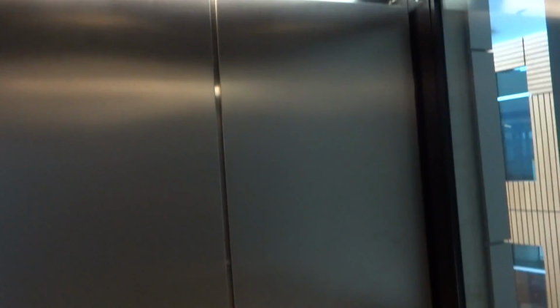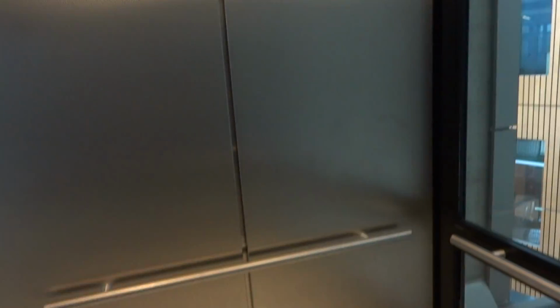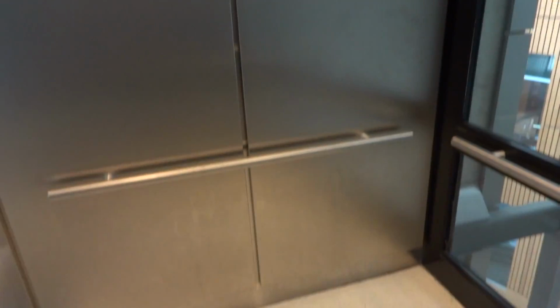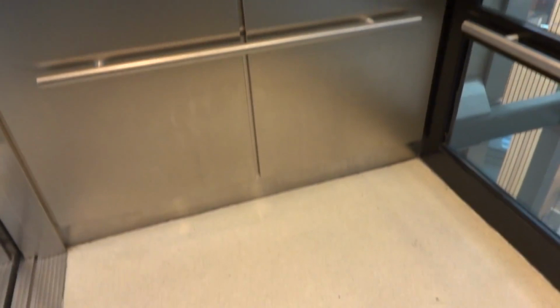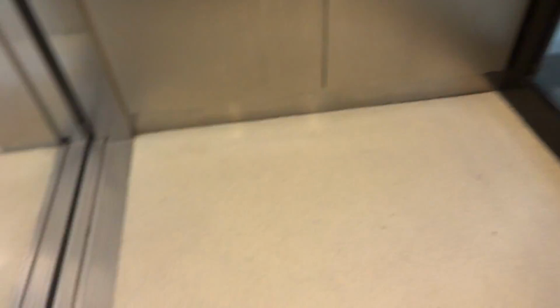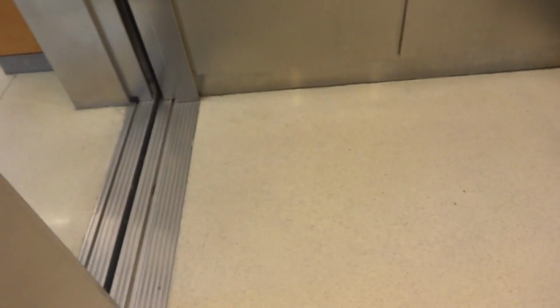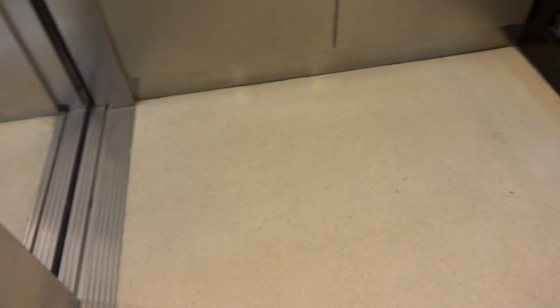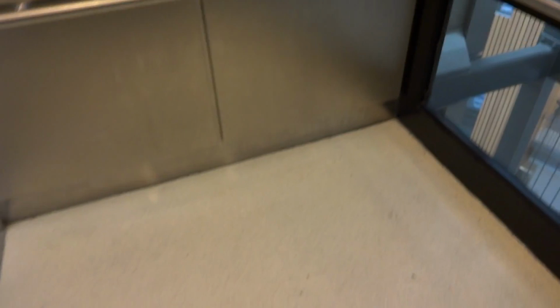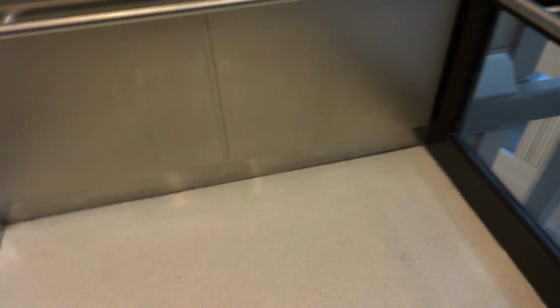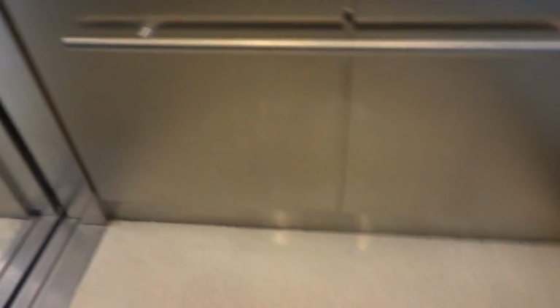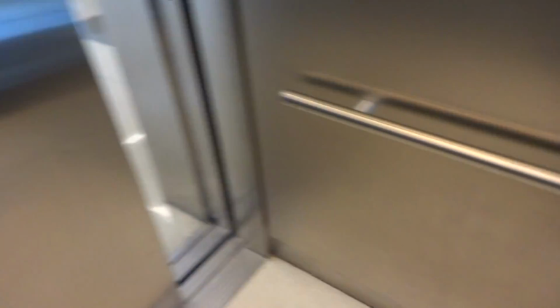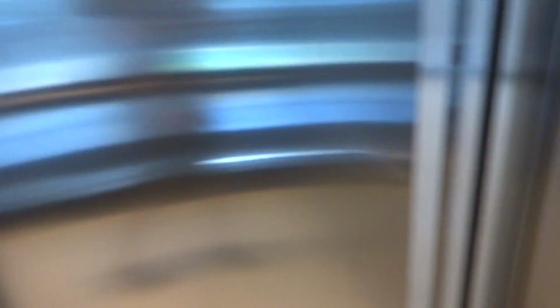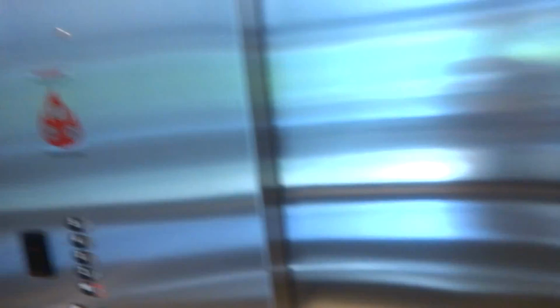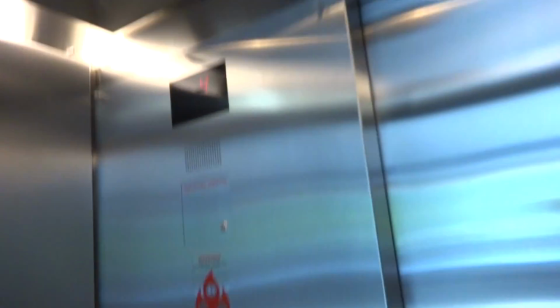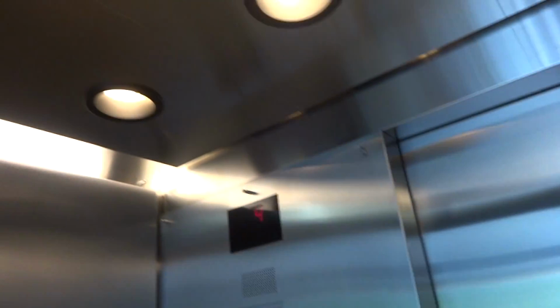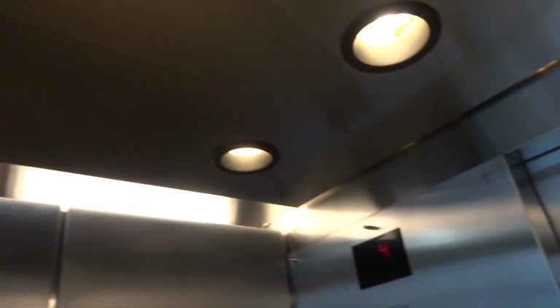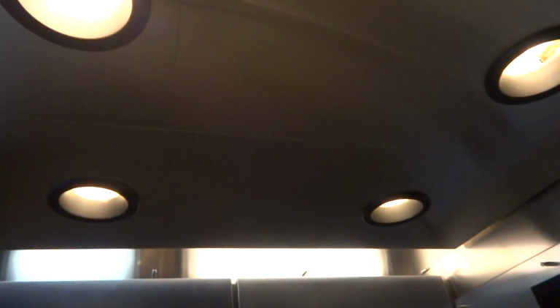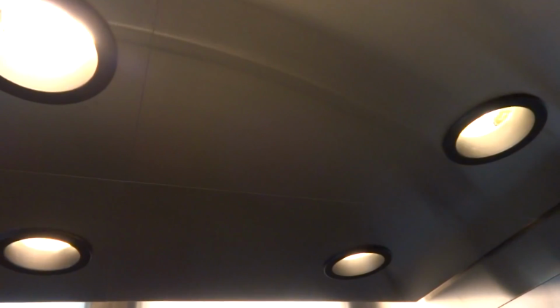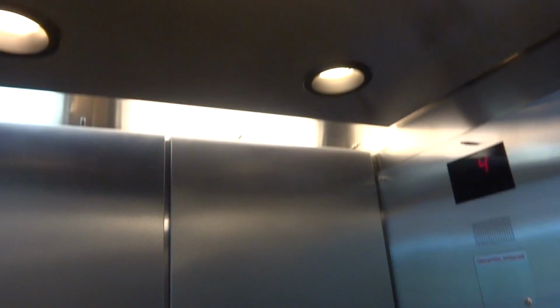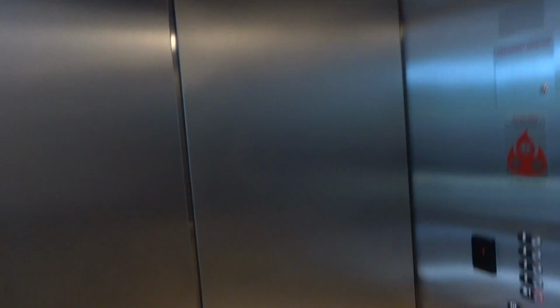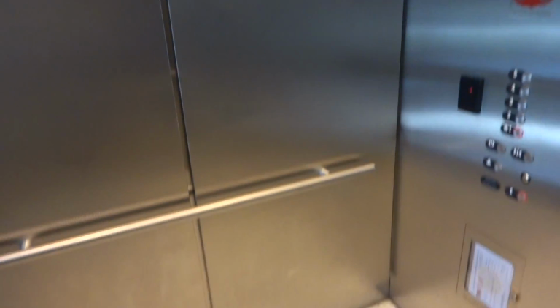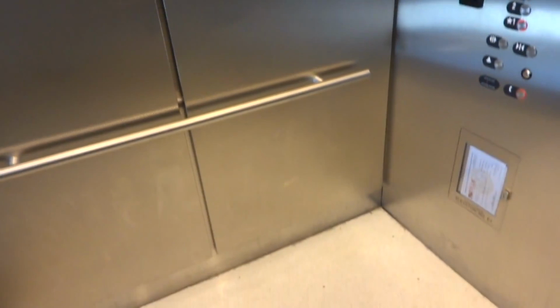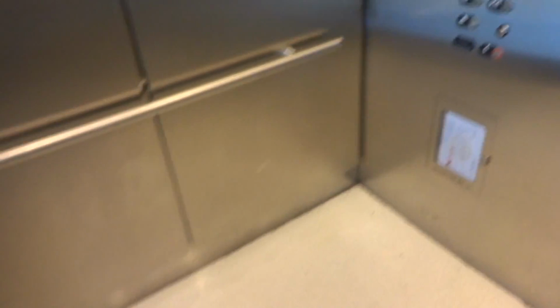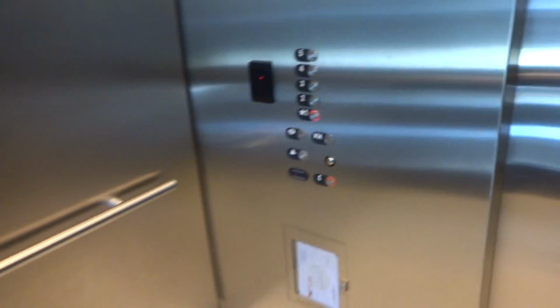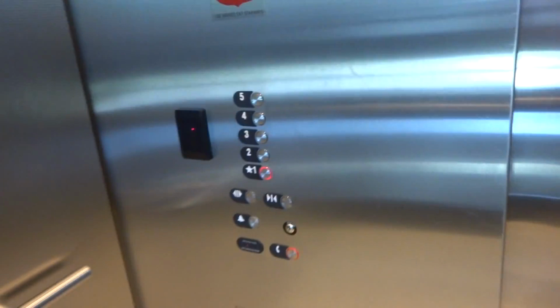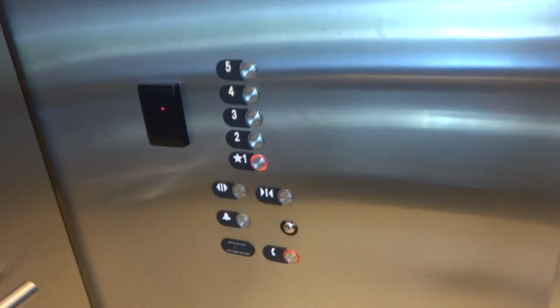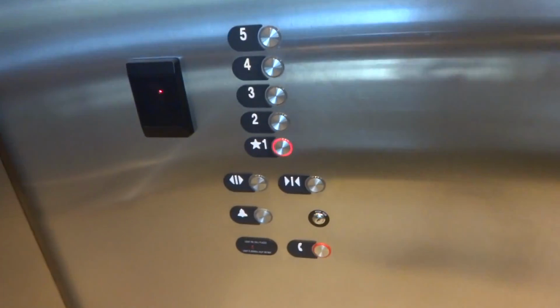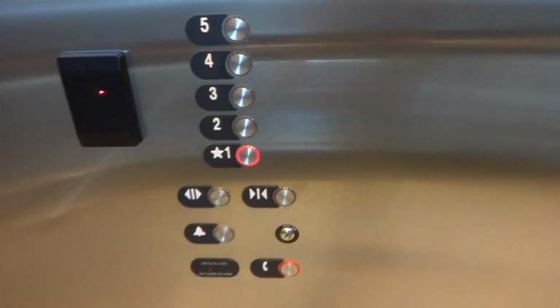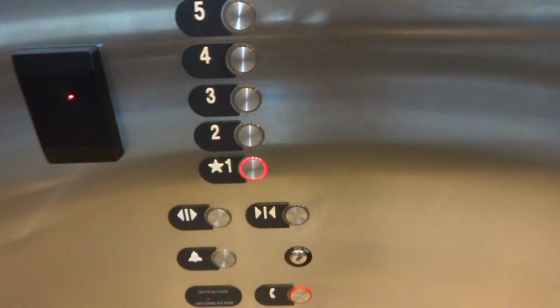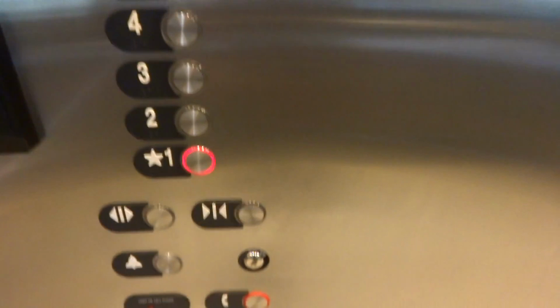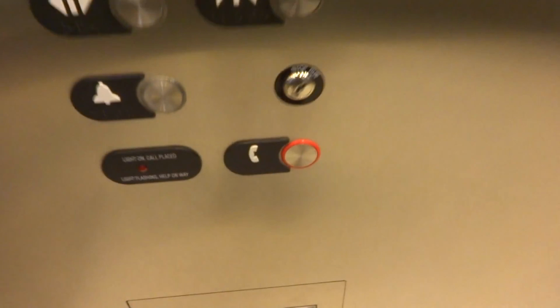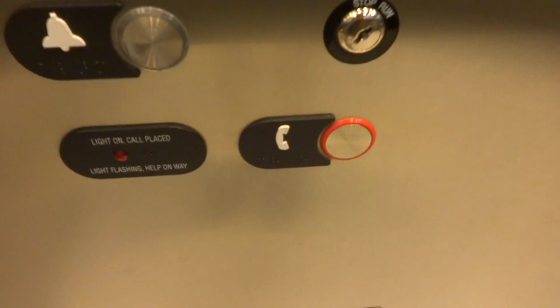Nice elevator. All 6 lights work. Here's the fixtures. That's the floor we do.